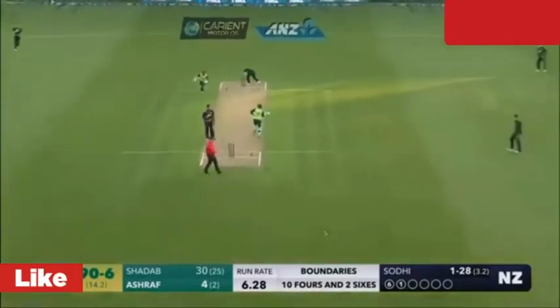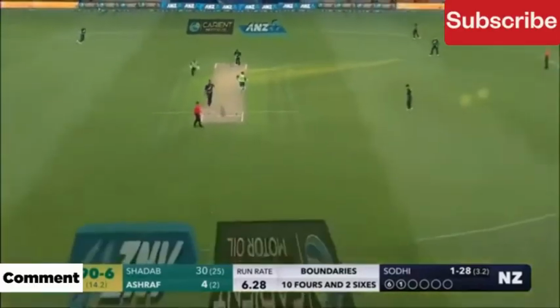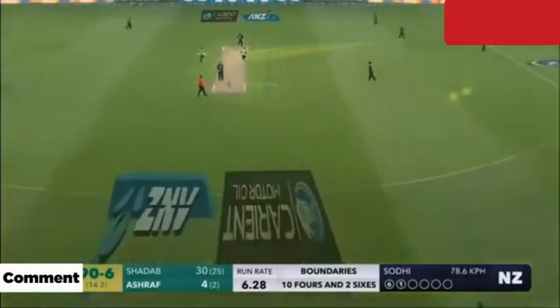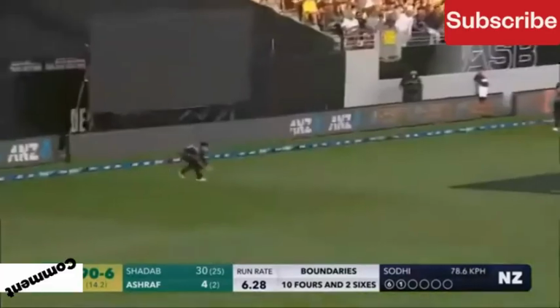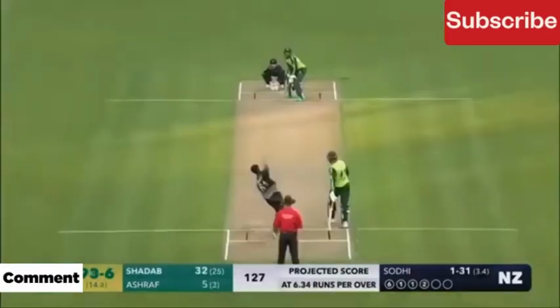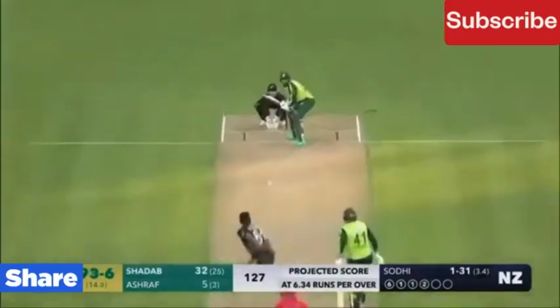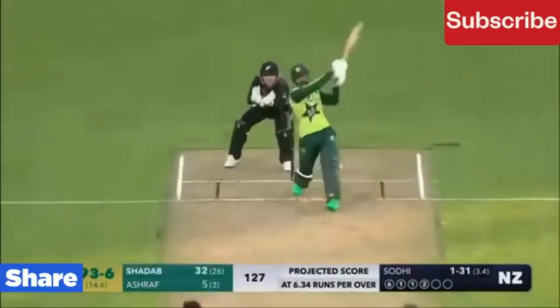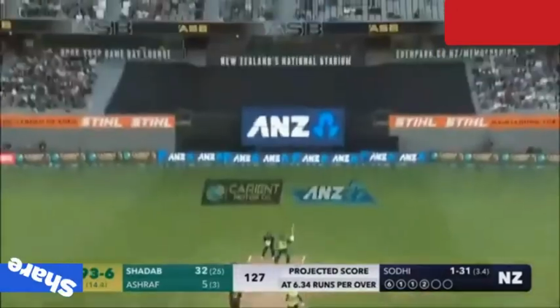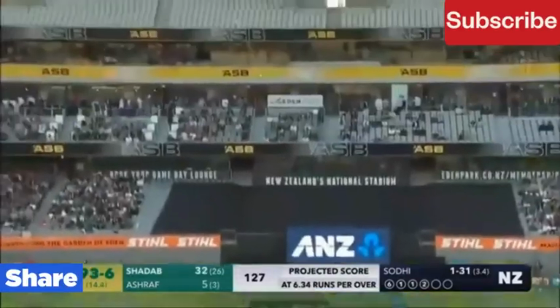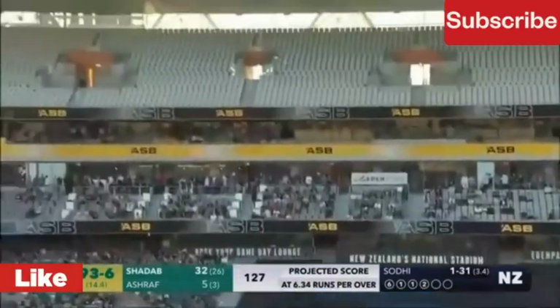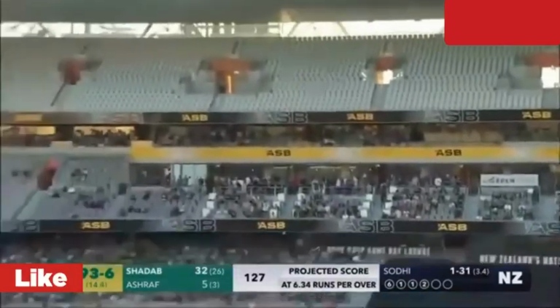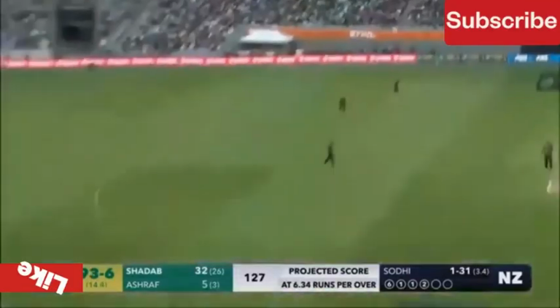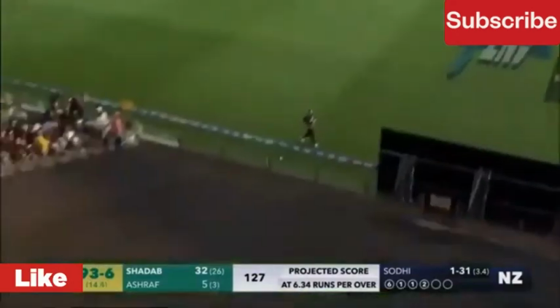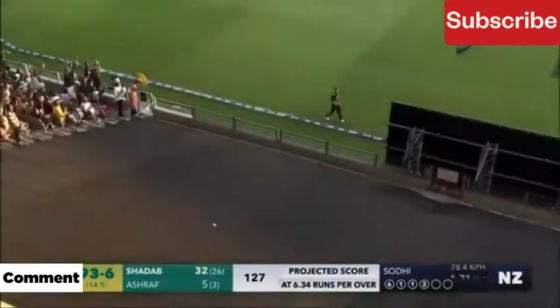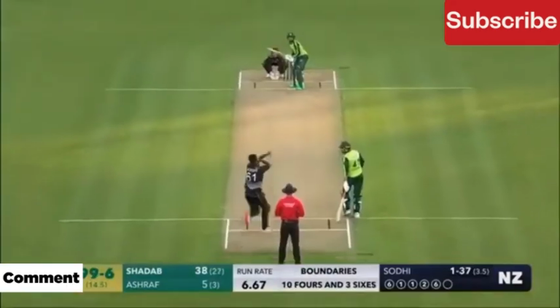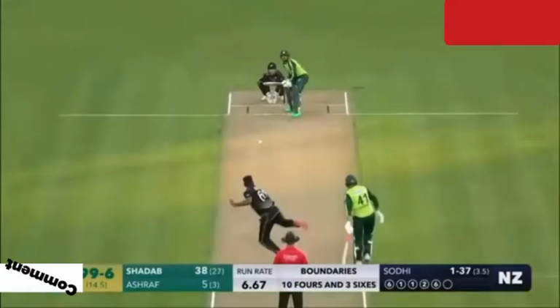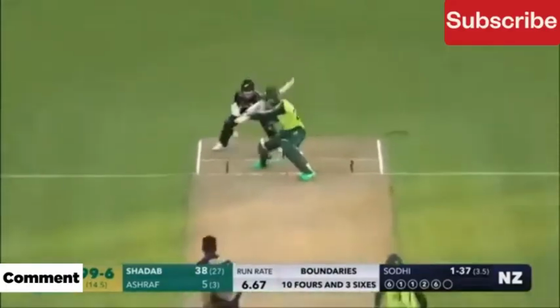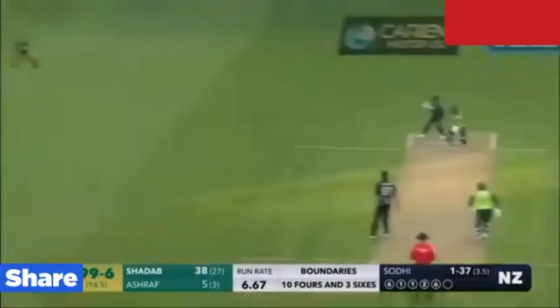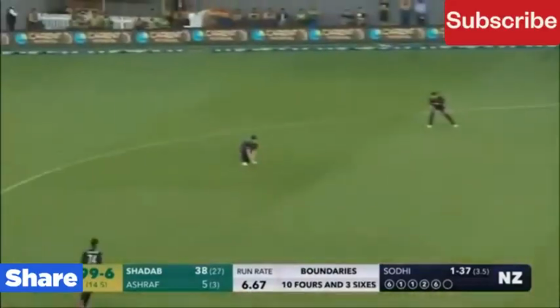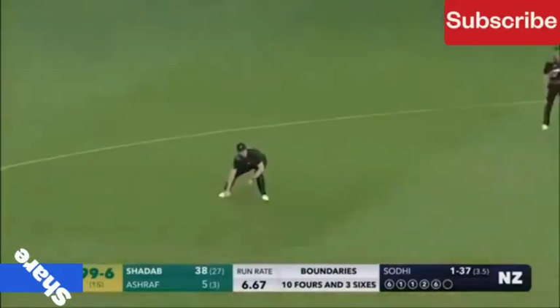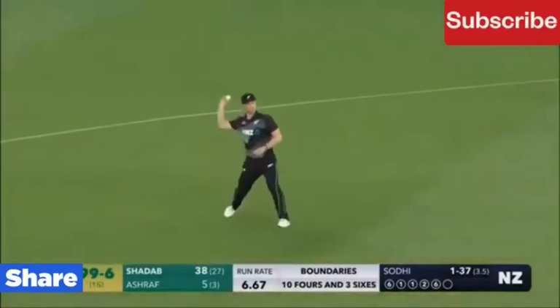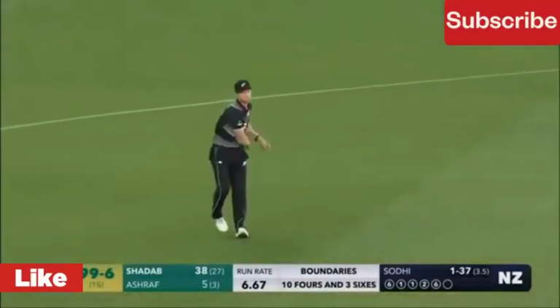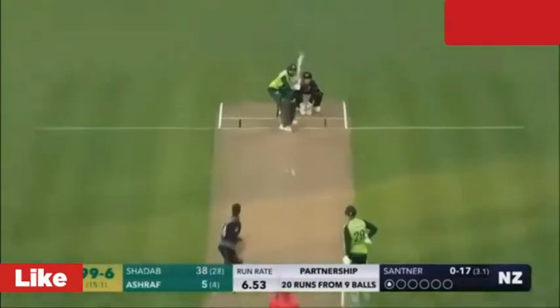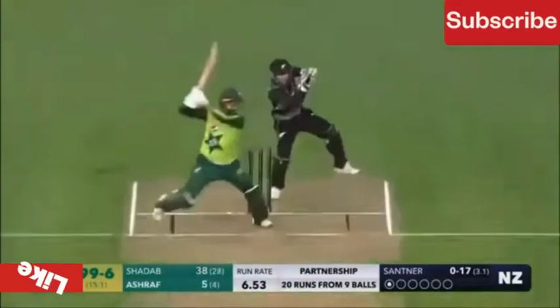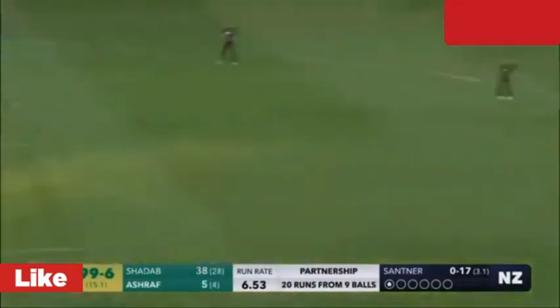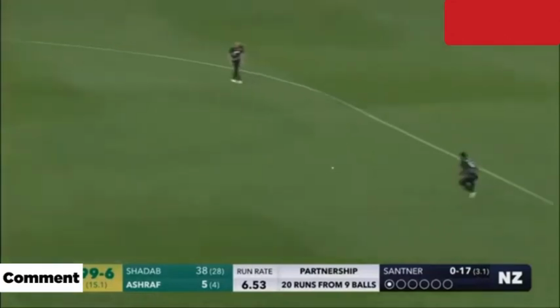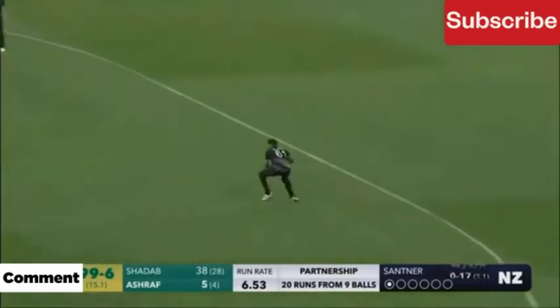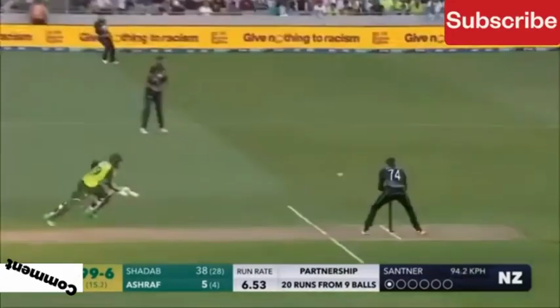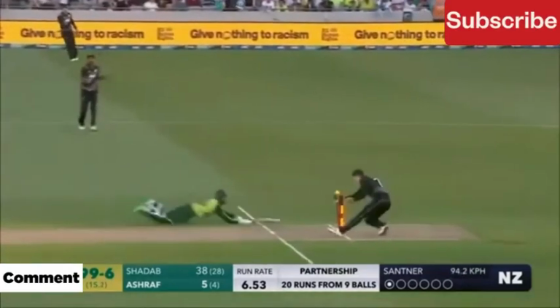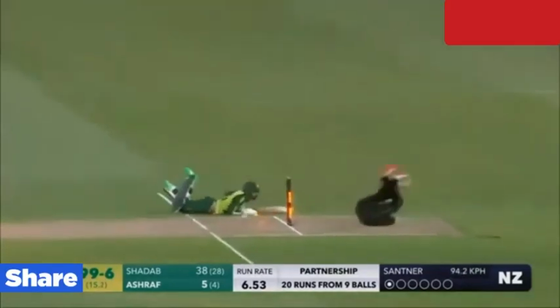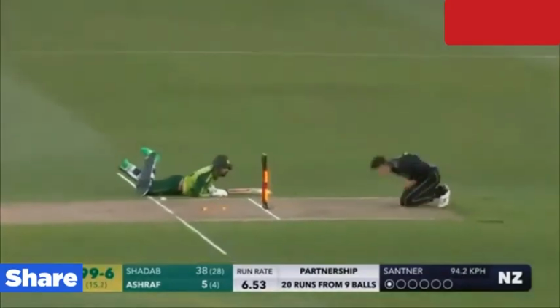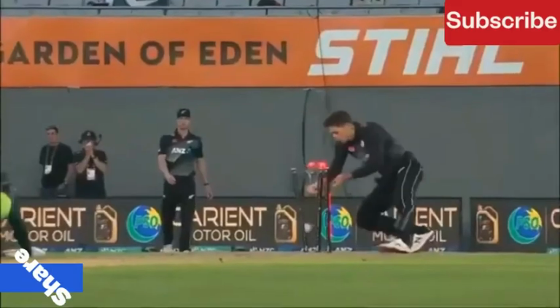Chance of a run out, and that looks very close. He is taking a long walk towards the pavilion. That was such a waste of a wicket.